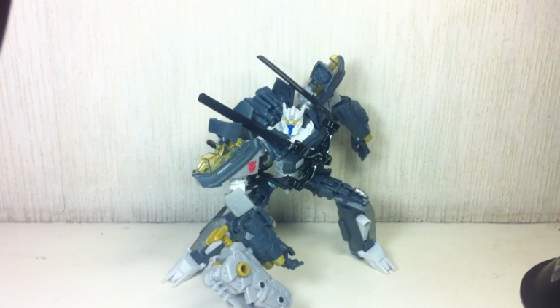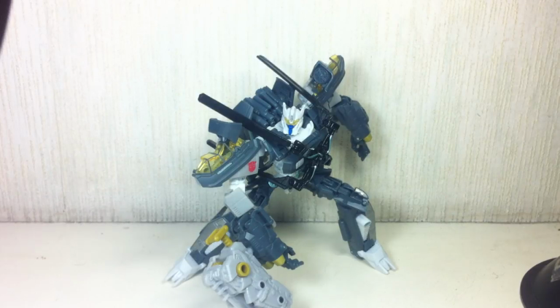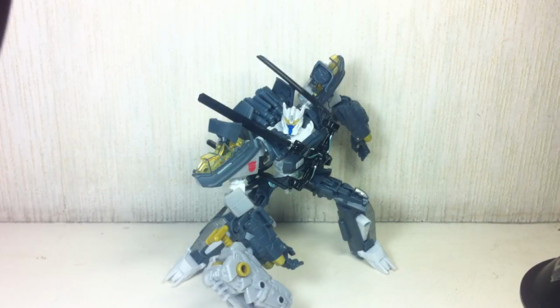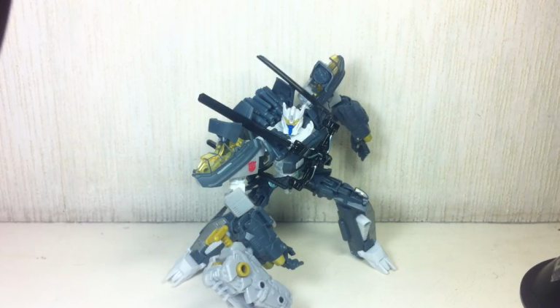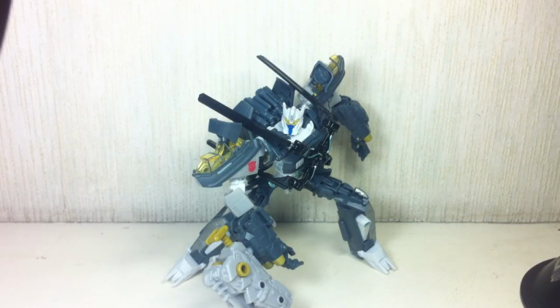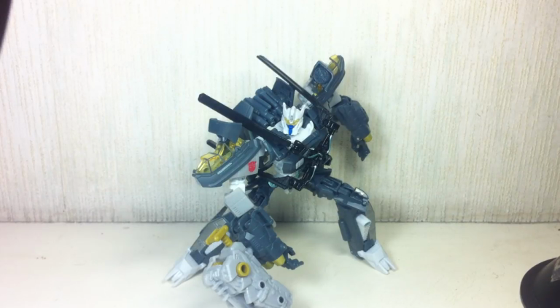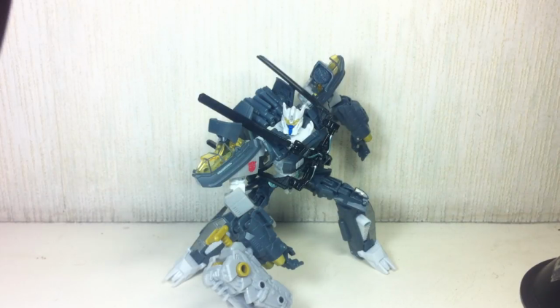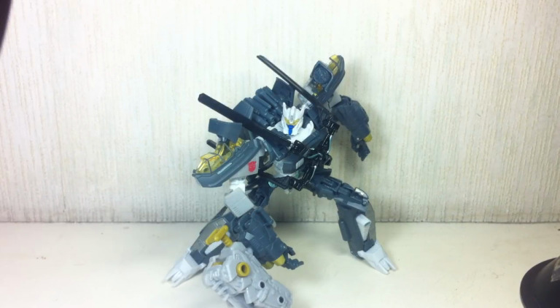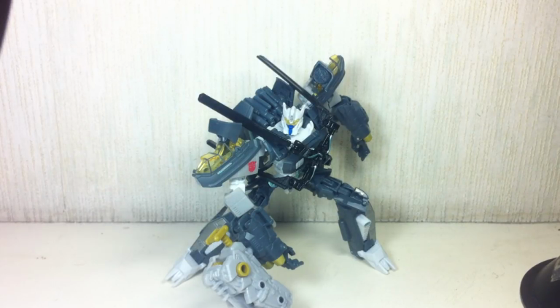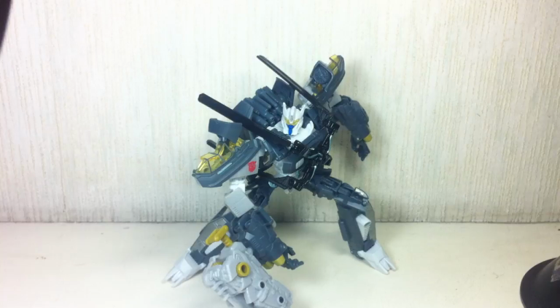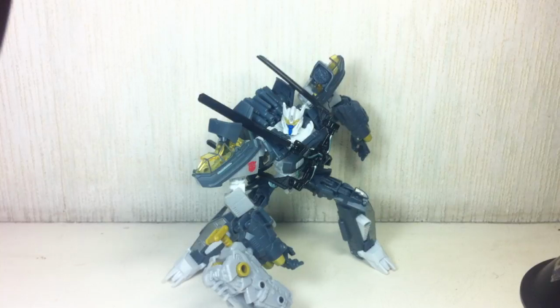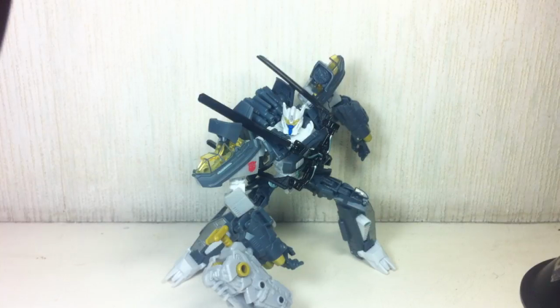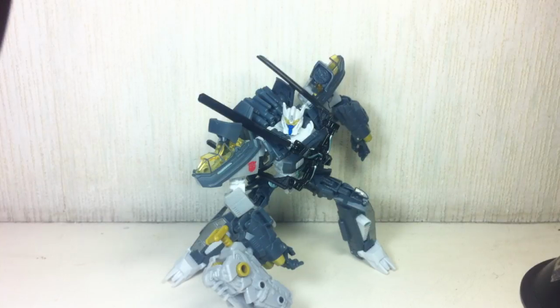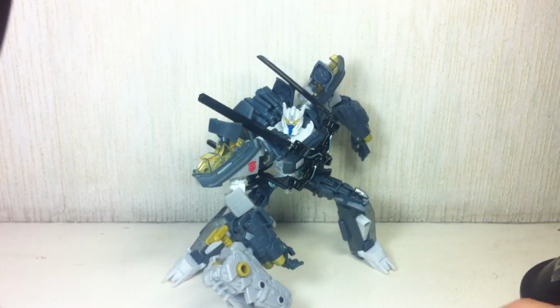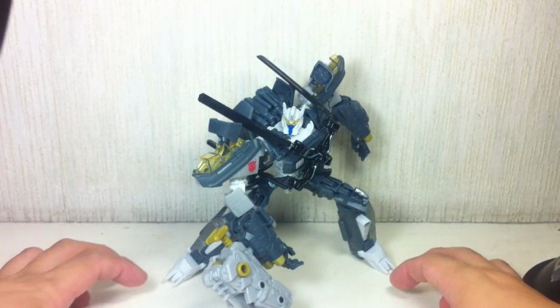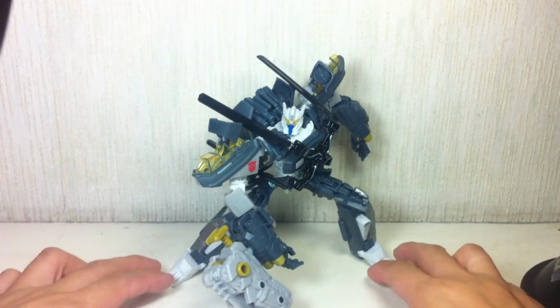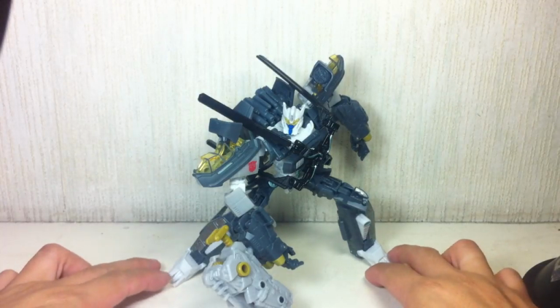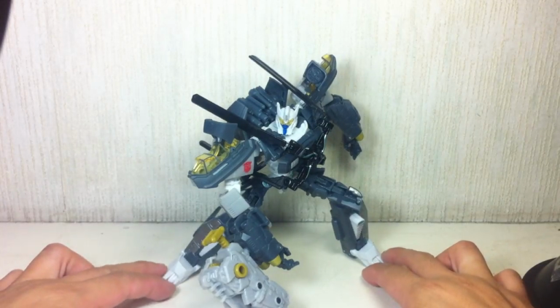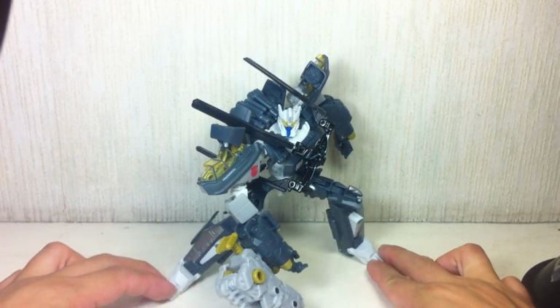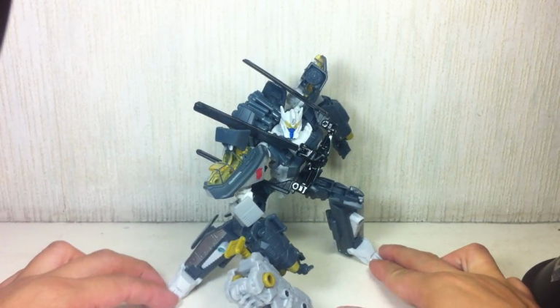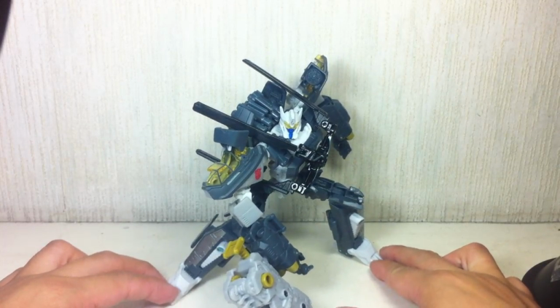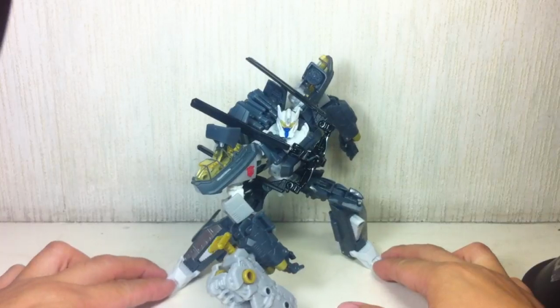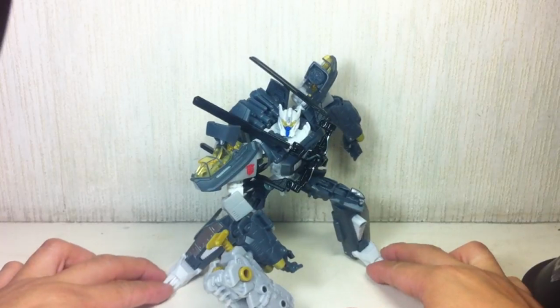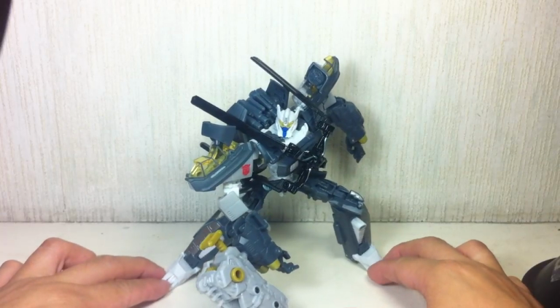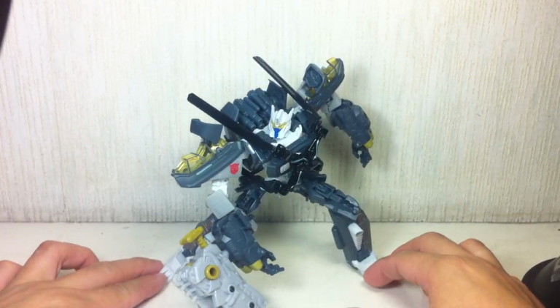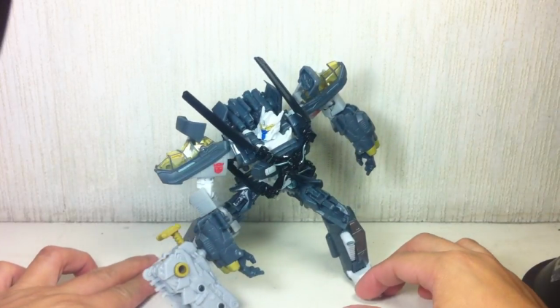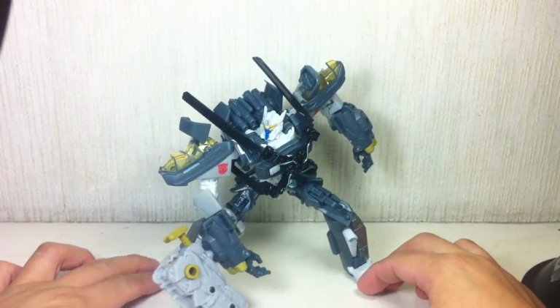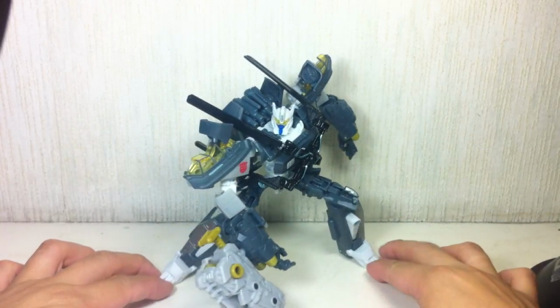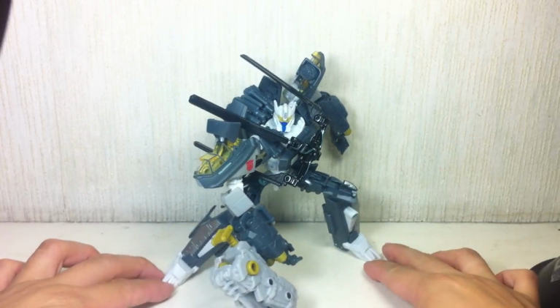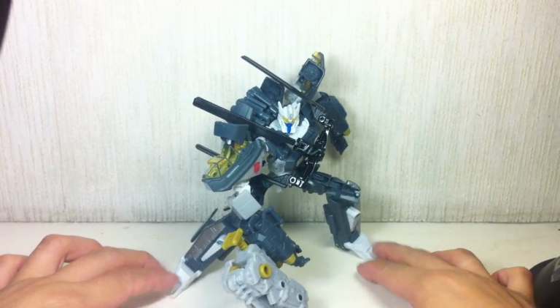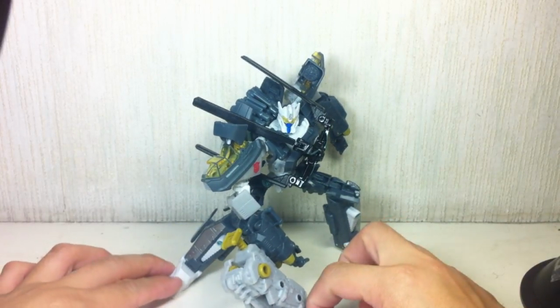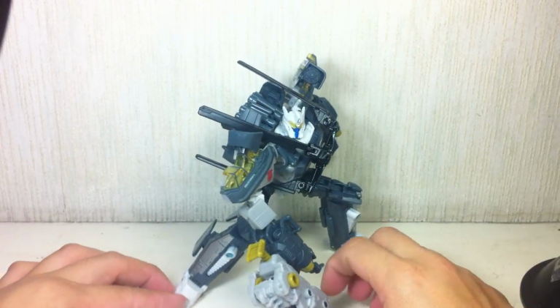This is Transformers Dark of the Moon Voyager Class Skyhammer. The figure is part of the second wave of the Voyager Class figures for the Dark of the Moon toy line. And it is a beauty.